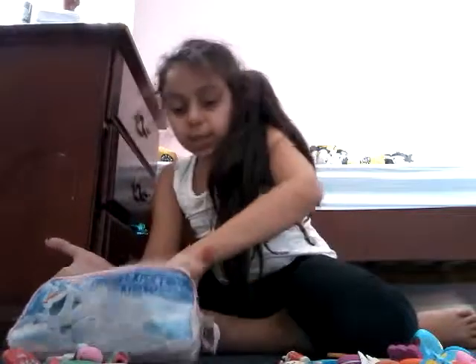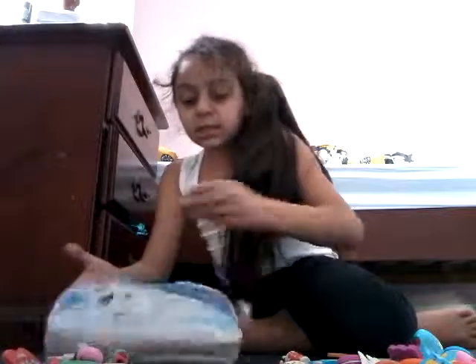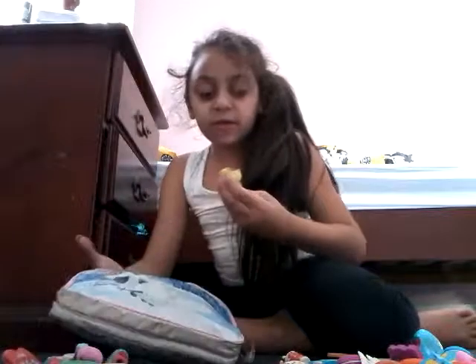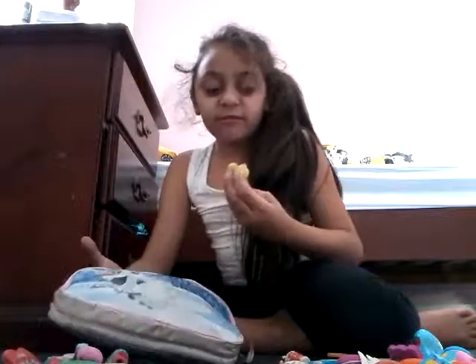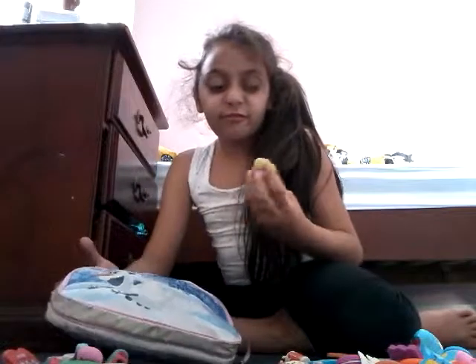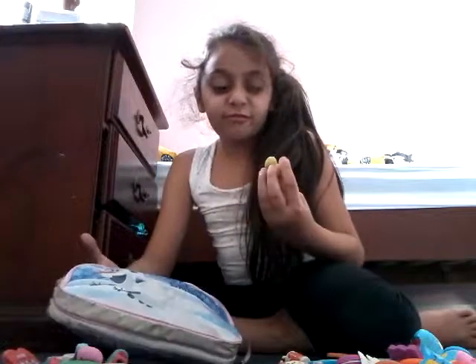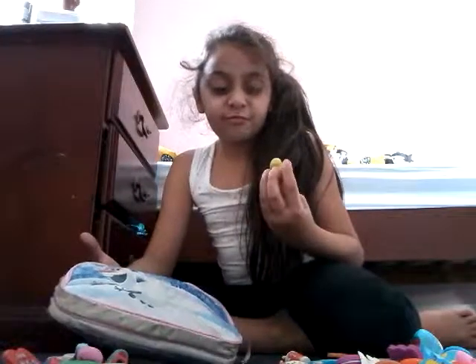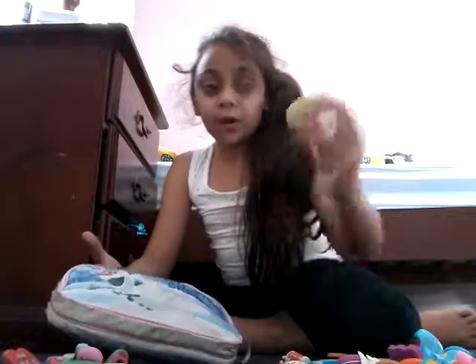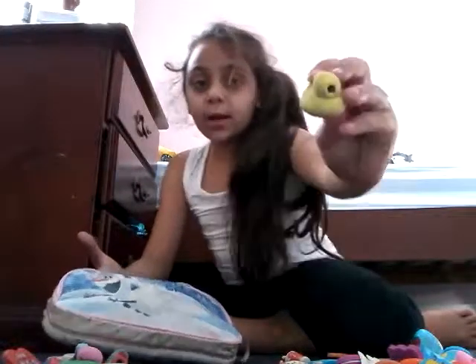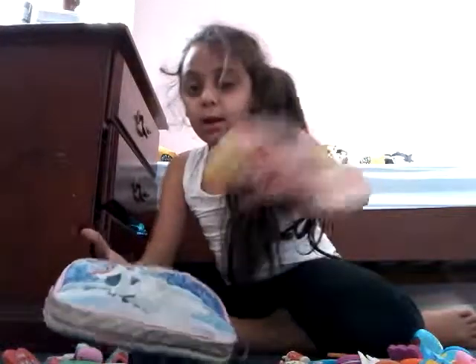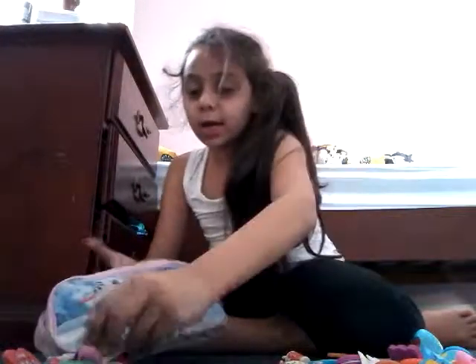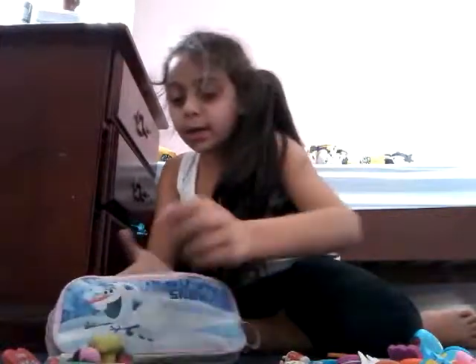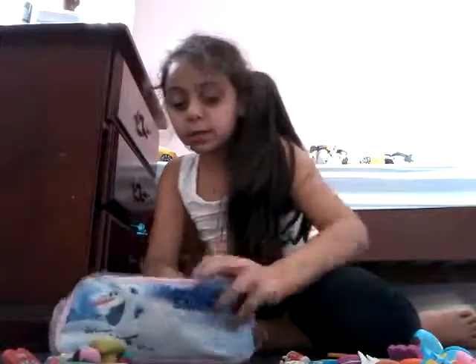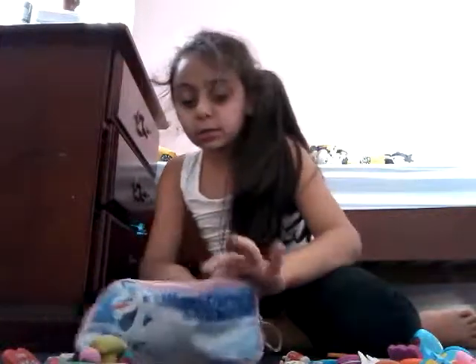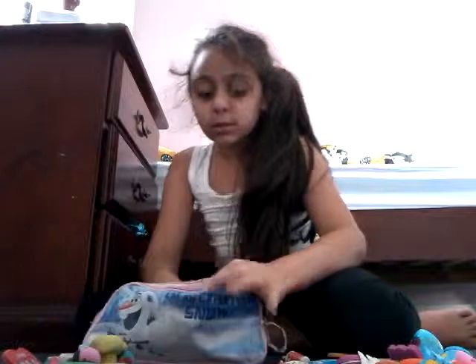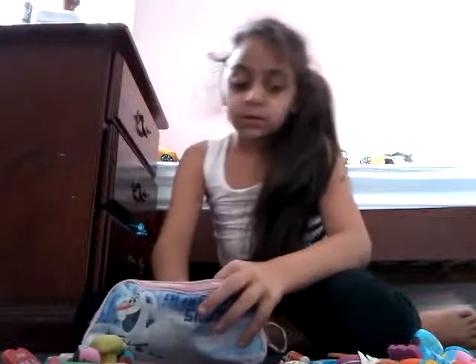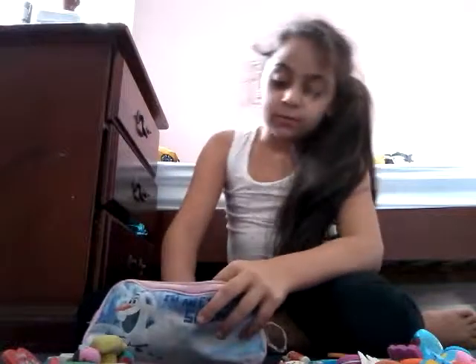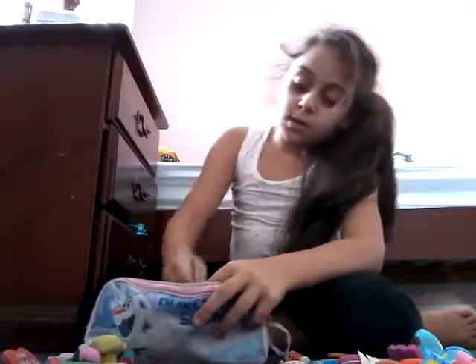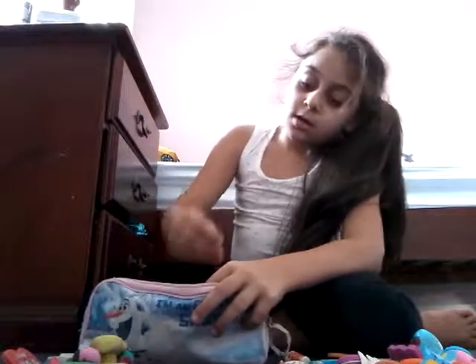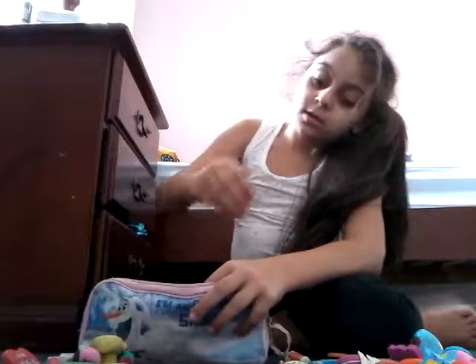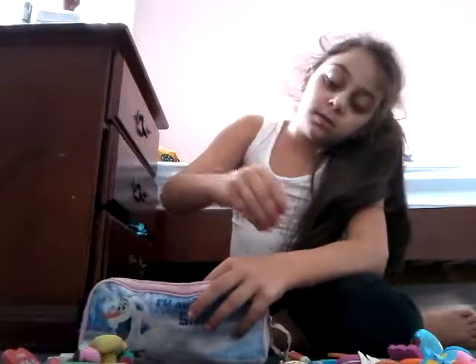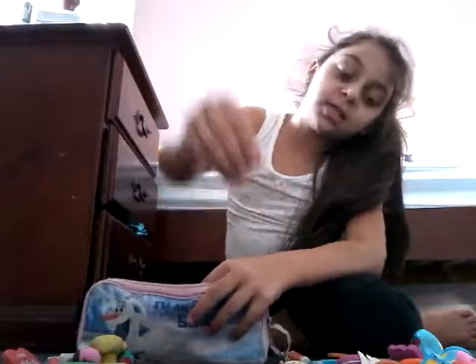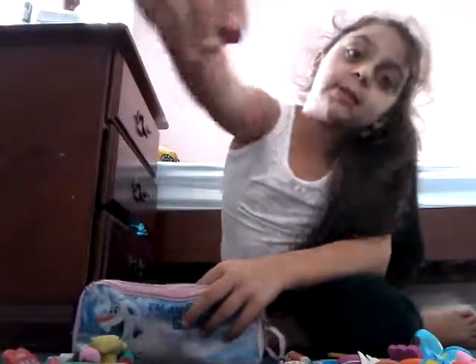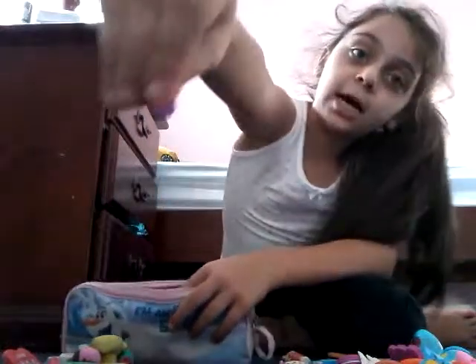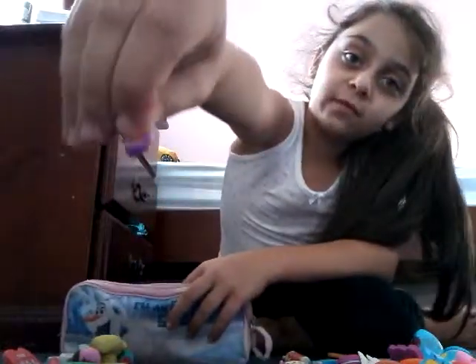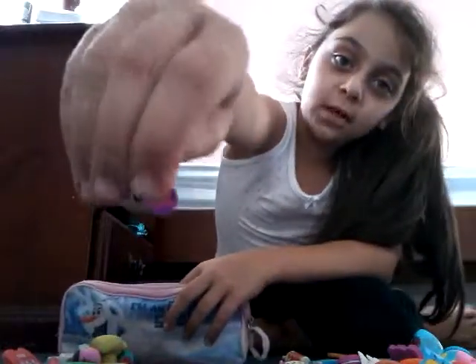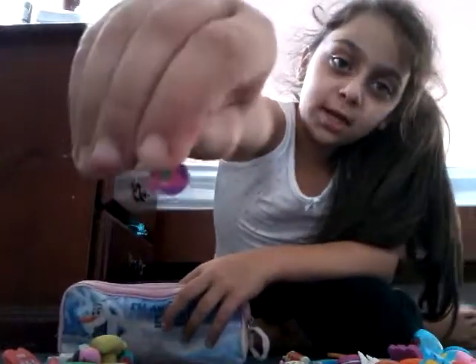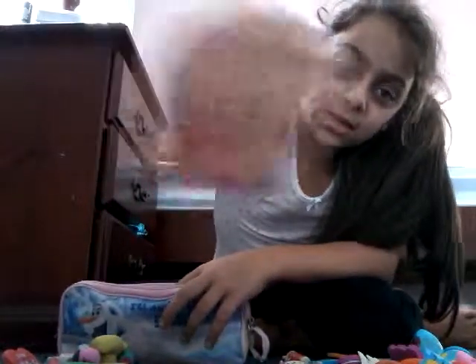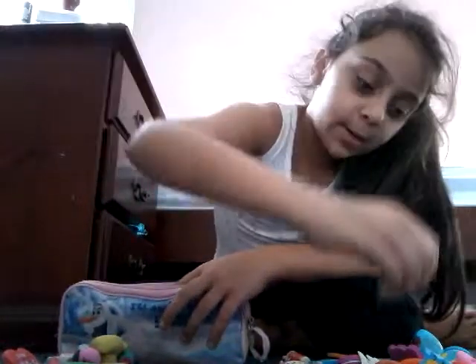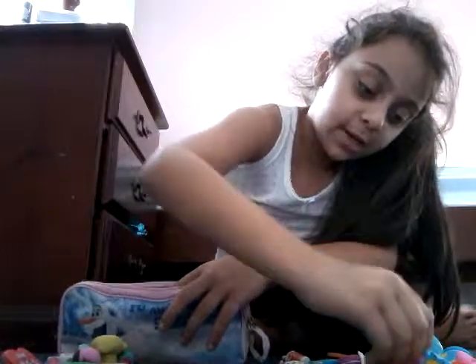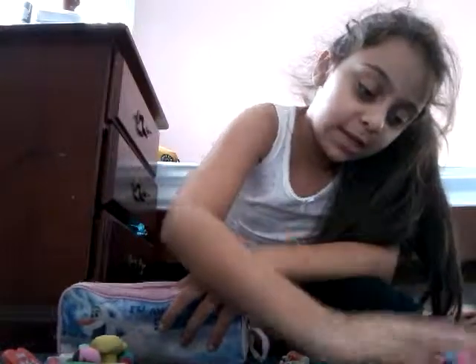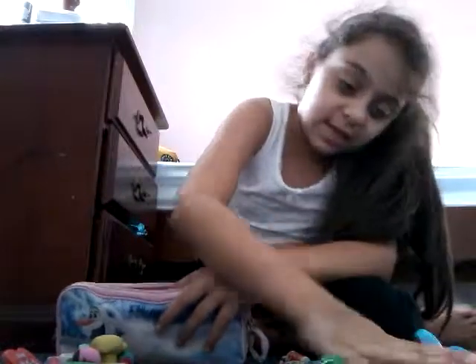And this kind of big one. This one's kind of clean, so I'm going to put it in the cleaner pile.